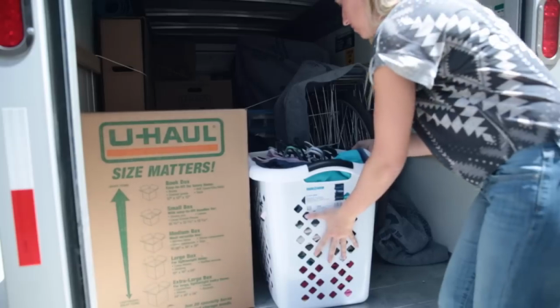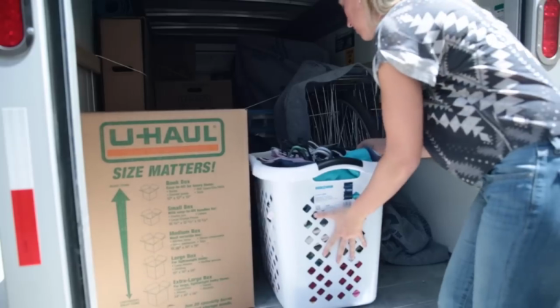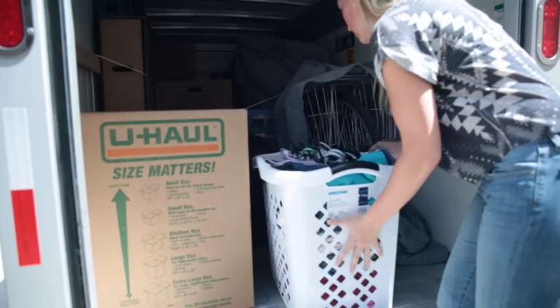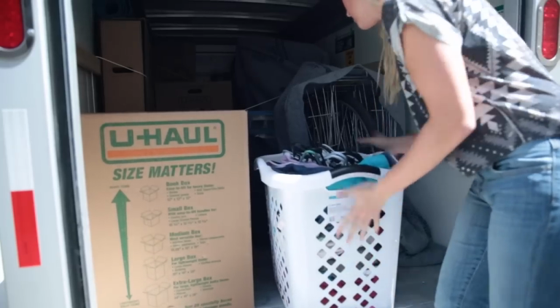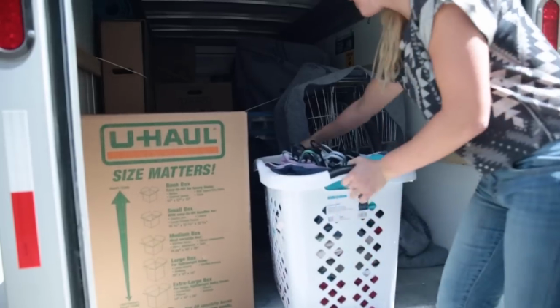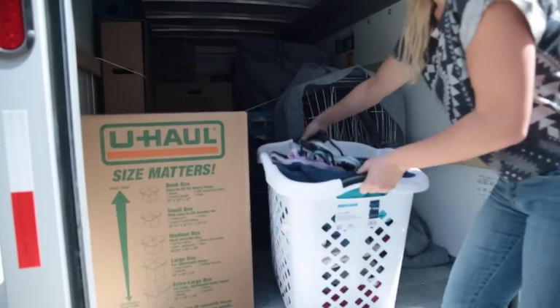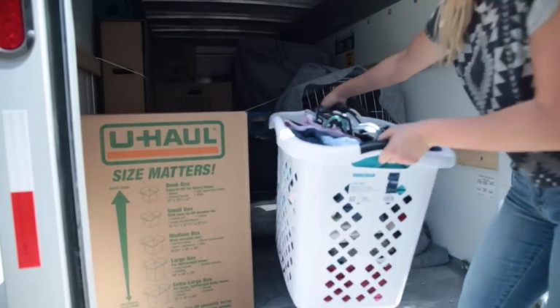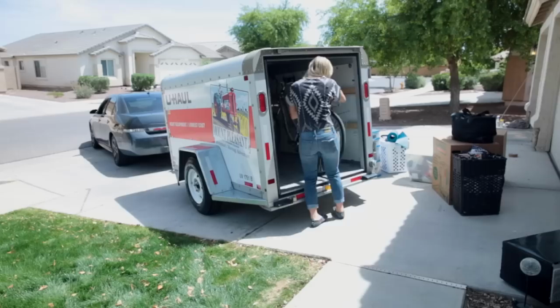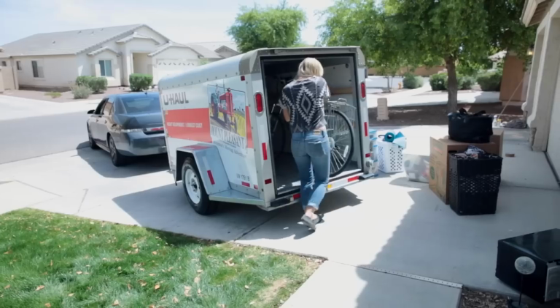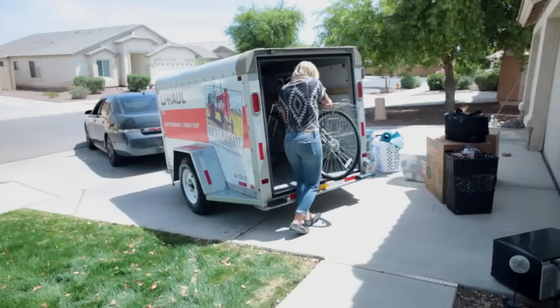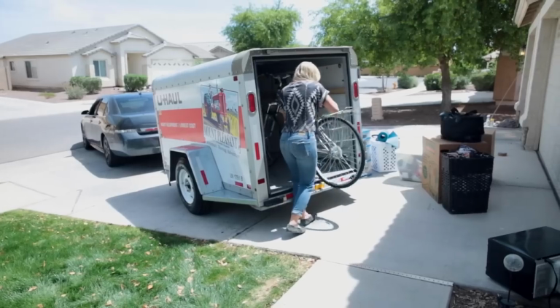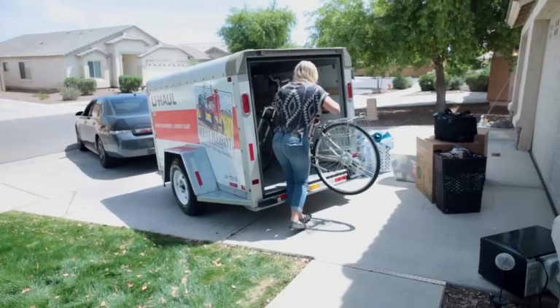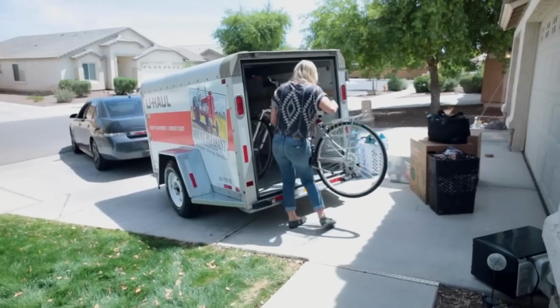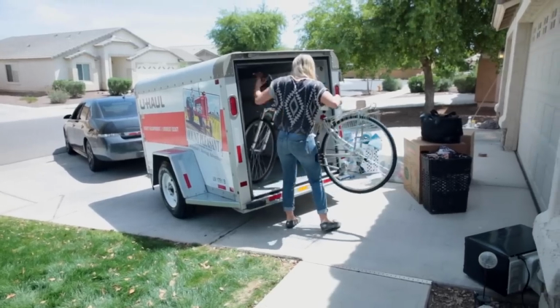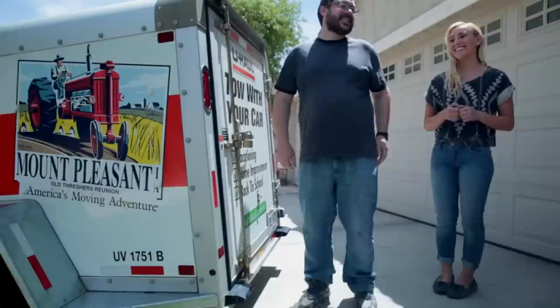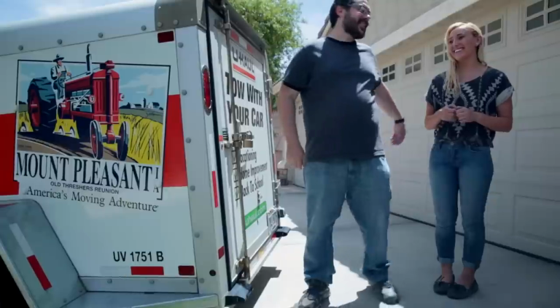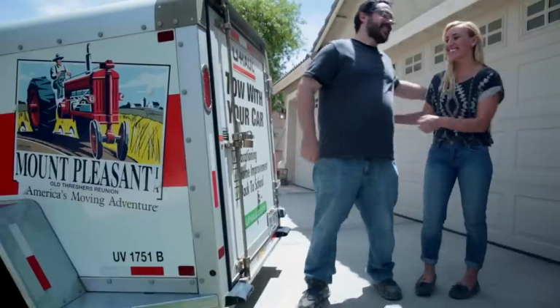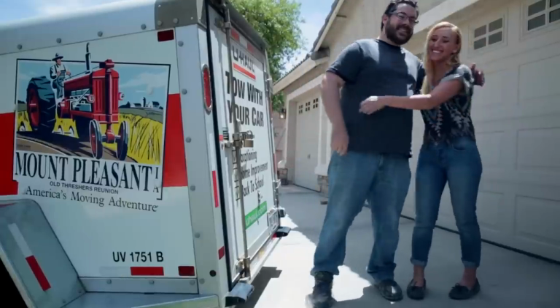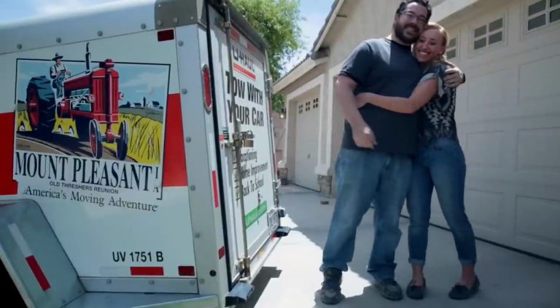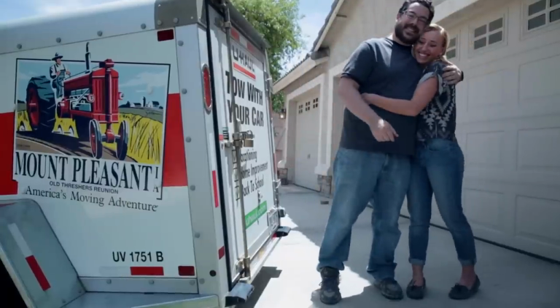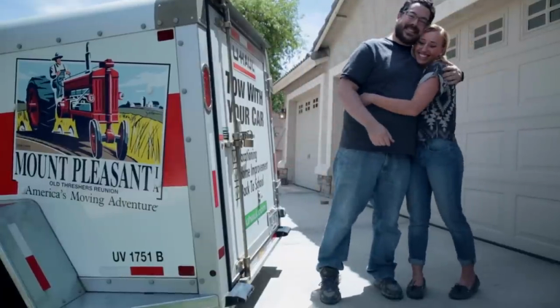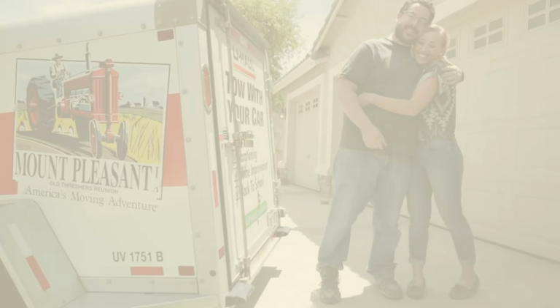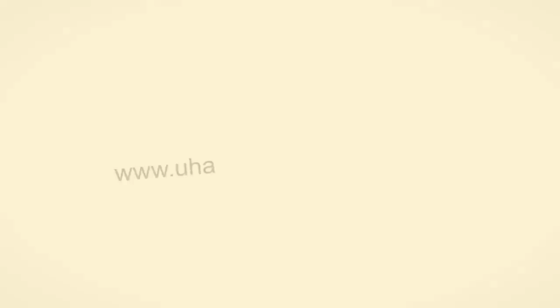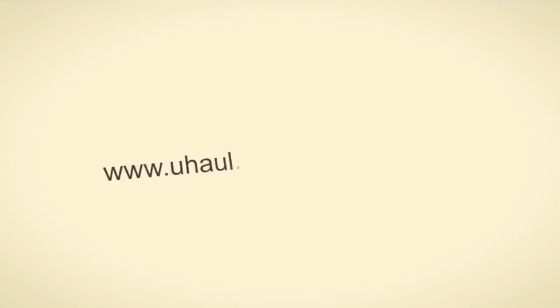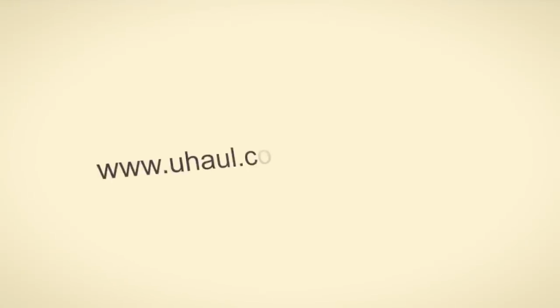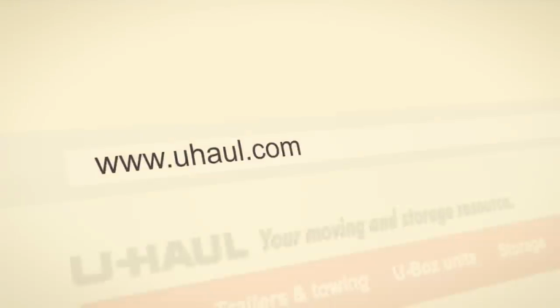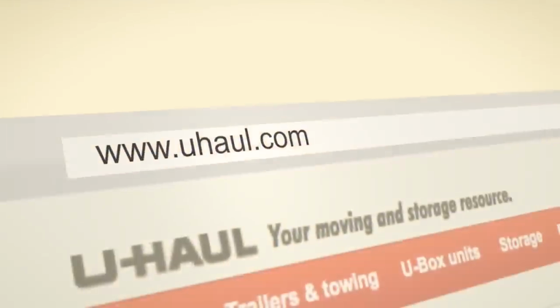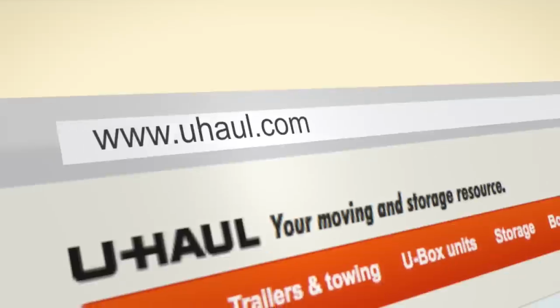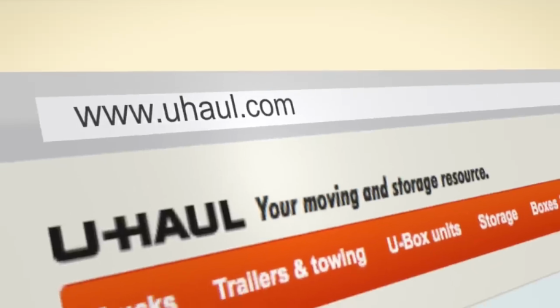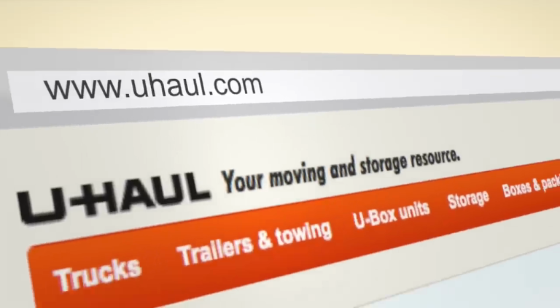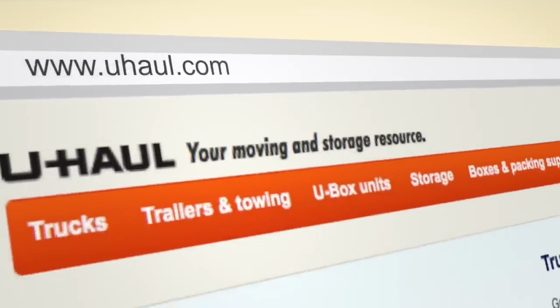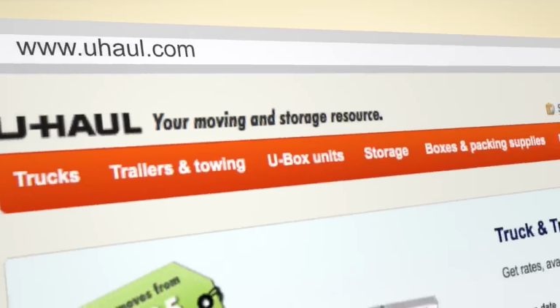Remember, you get to do this all over again when you head back home for the summer, so don't forget to thank your parents for helping you move. To get the best rates, reserve early at uhaul.com.